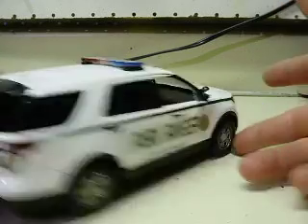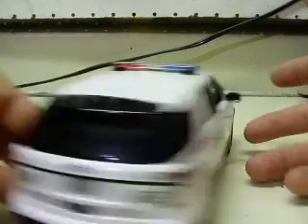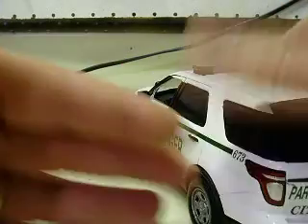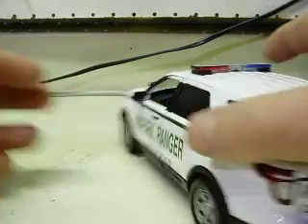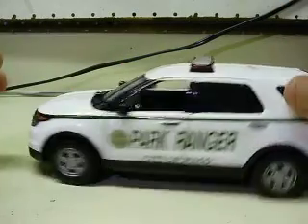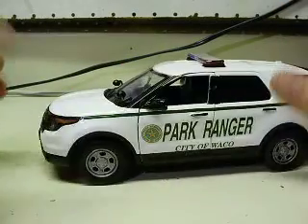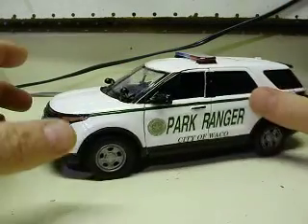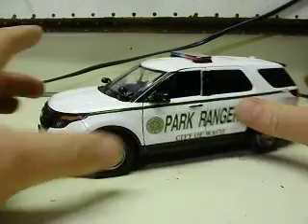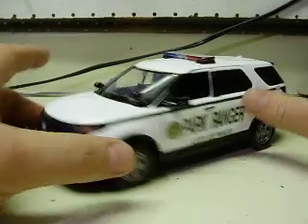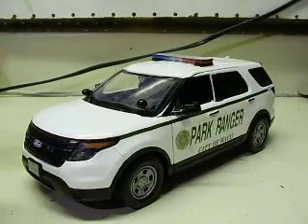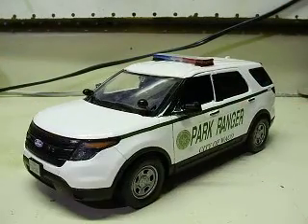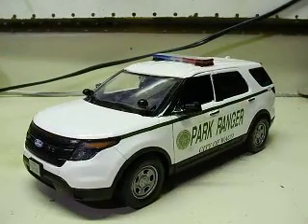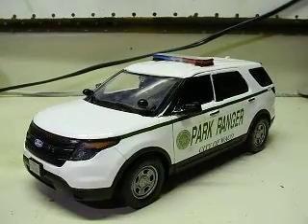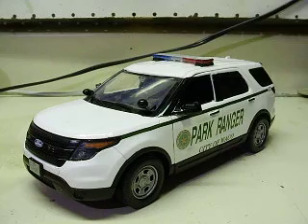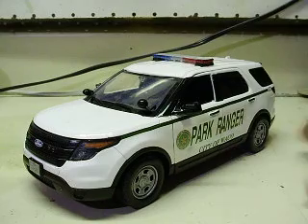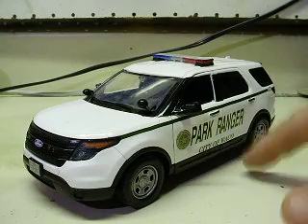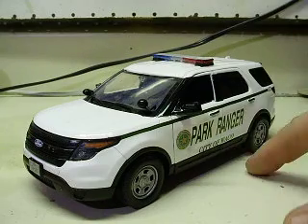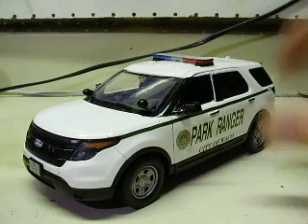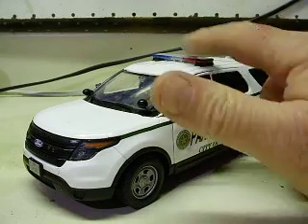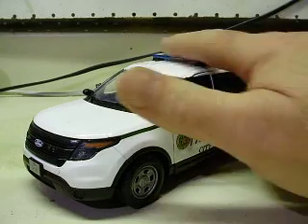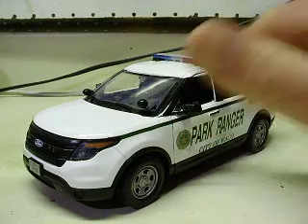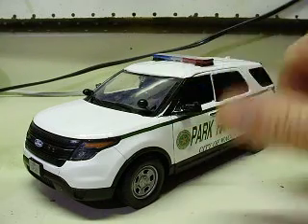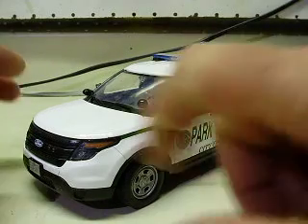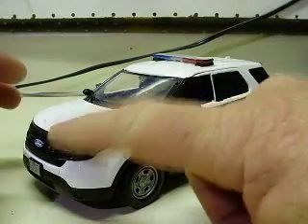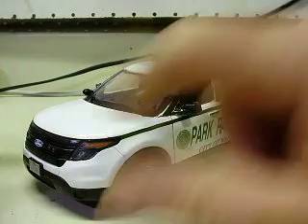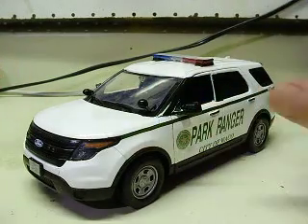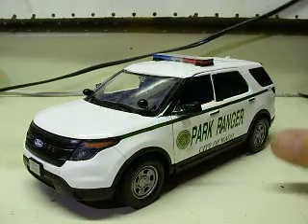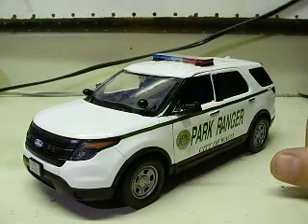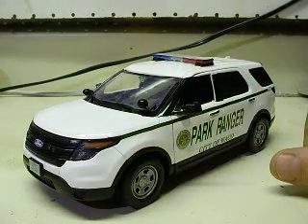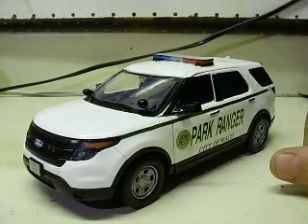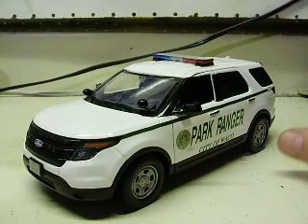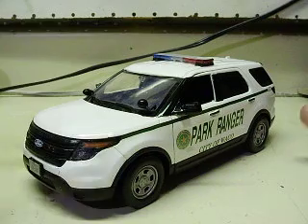You asked for flashing headlights and taillights in this fairly simple setup — flashing headlights, taillights, a red and blue strobe light bar, along with a red and blue strobe in the front grille.